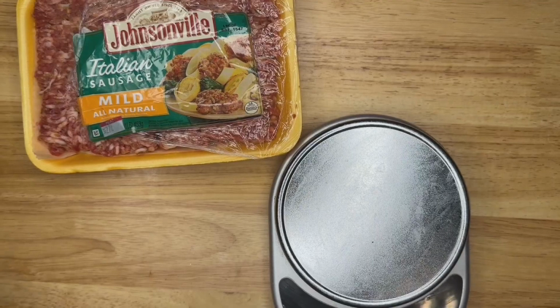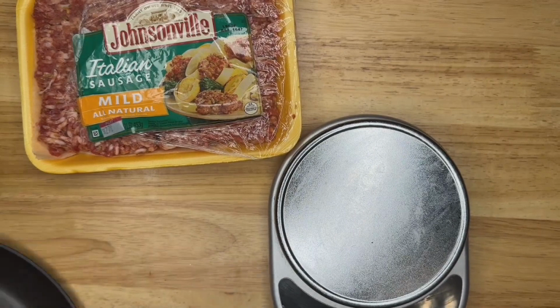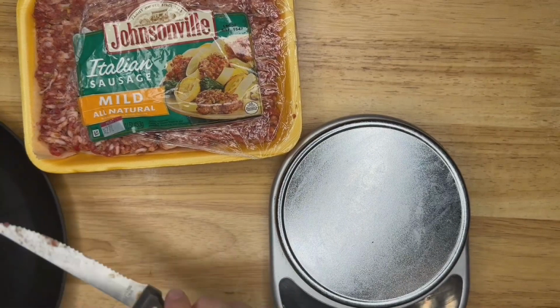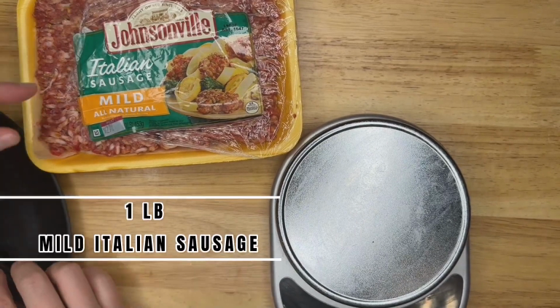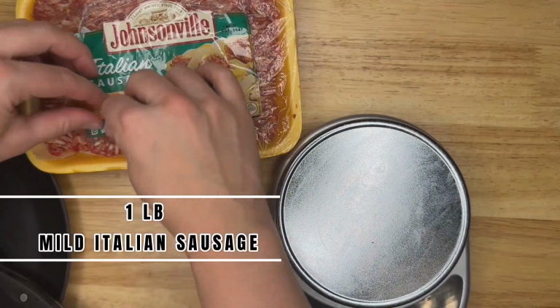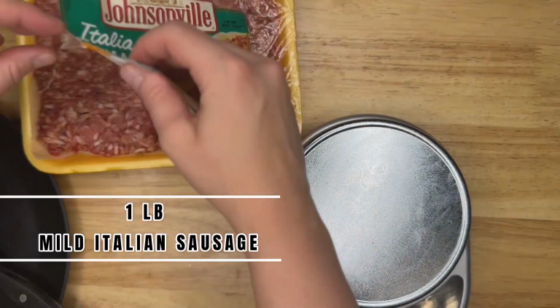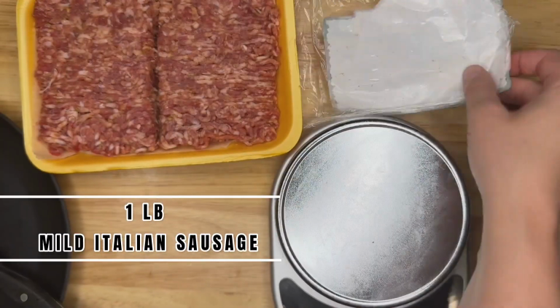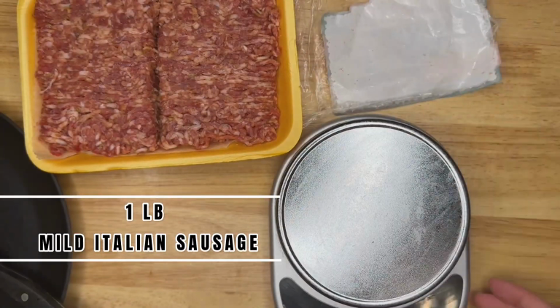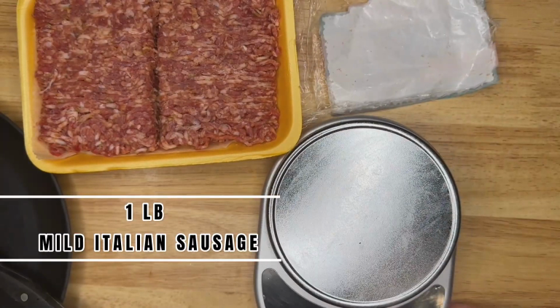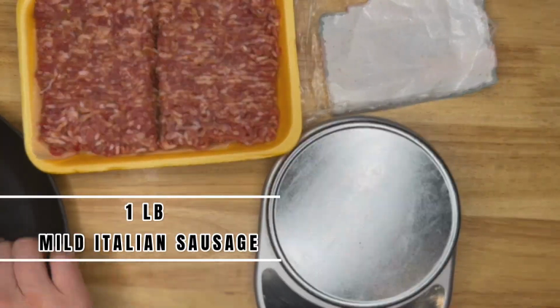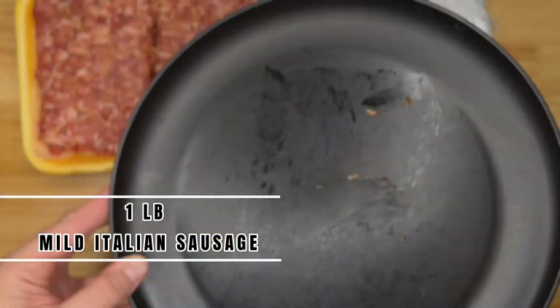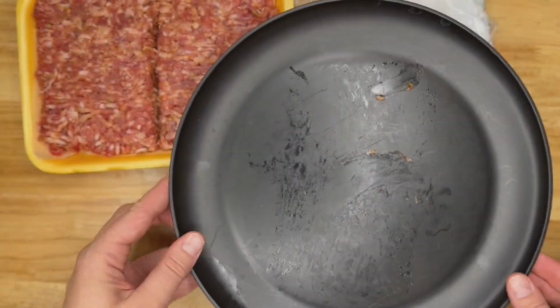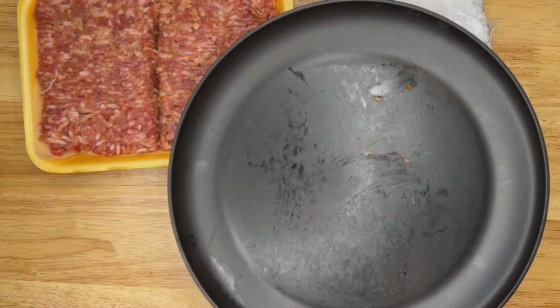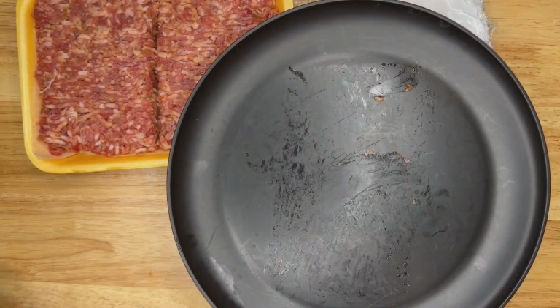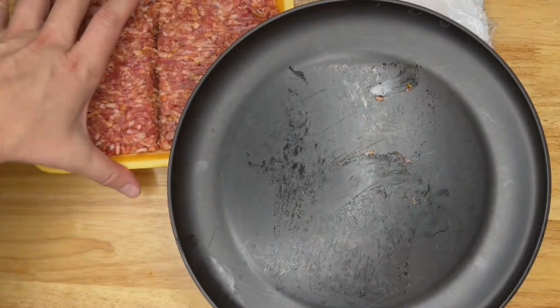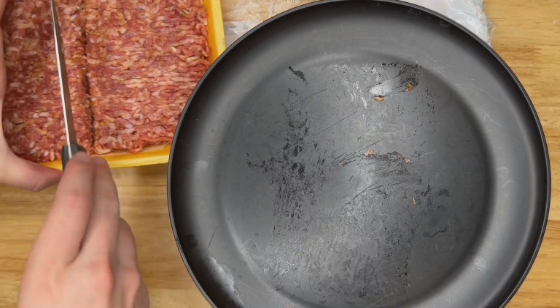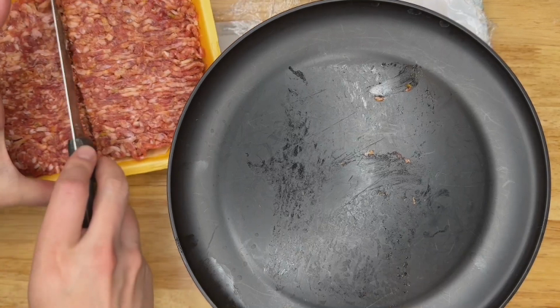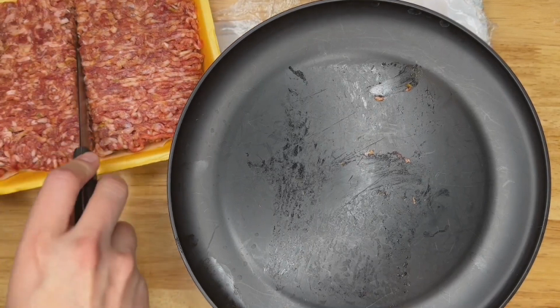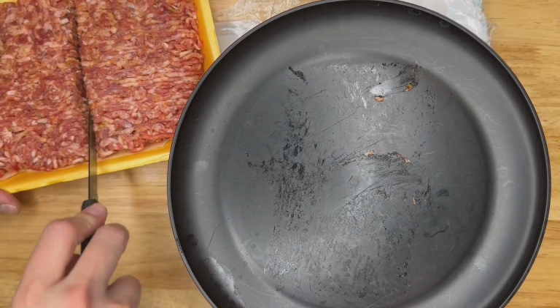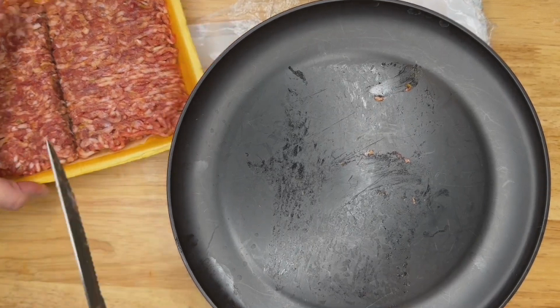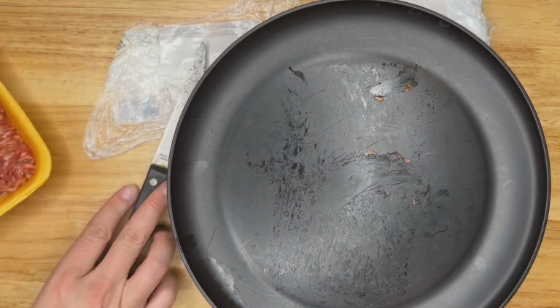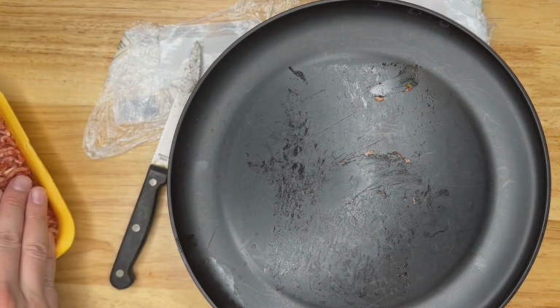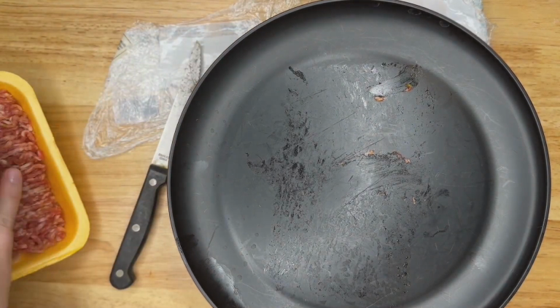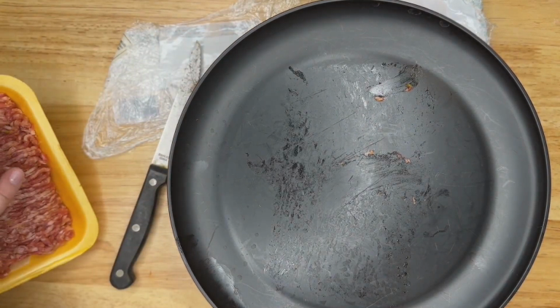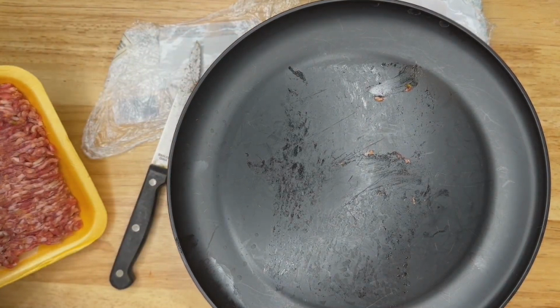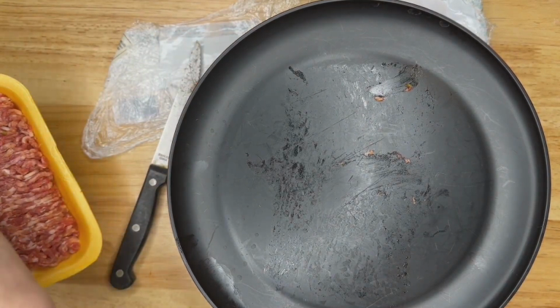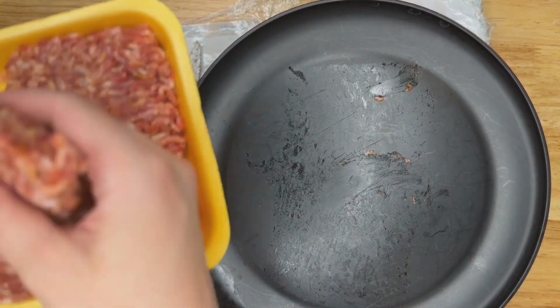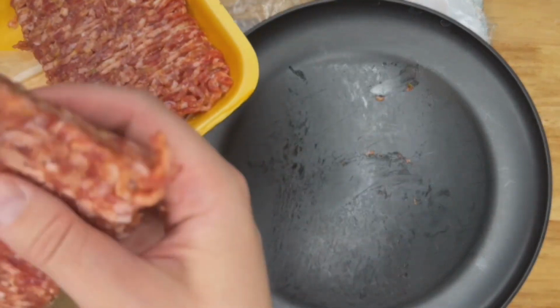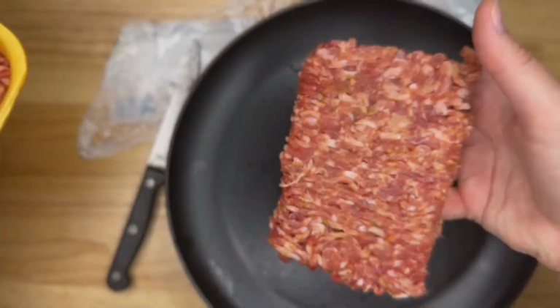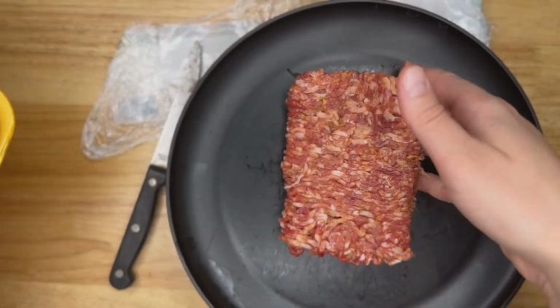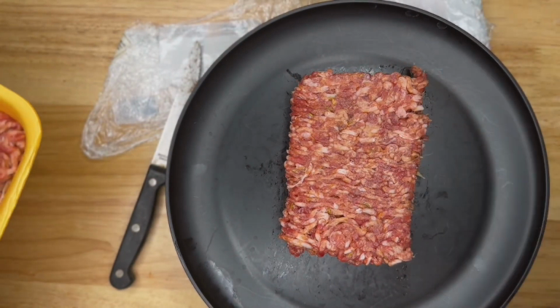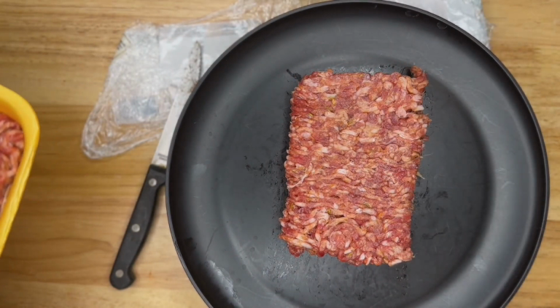Grab your mild Italian sausage and cut it in half. I do recommend measuring it just to be sure you have the proper amount for this batch and the second half that you freeze for later.